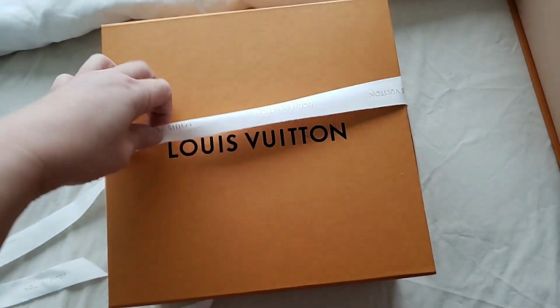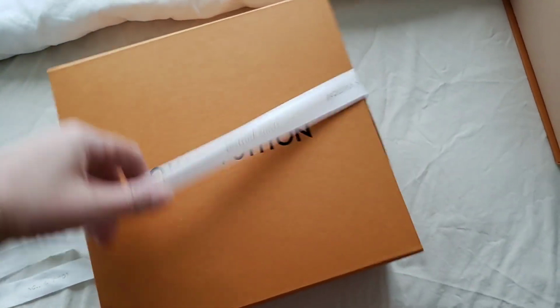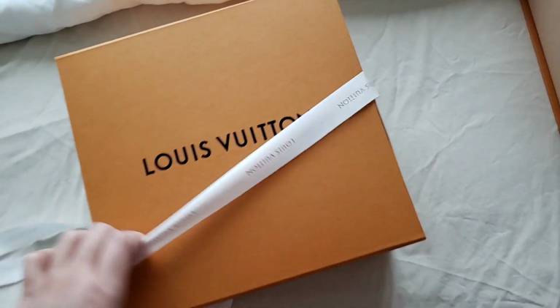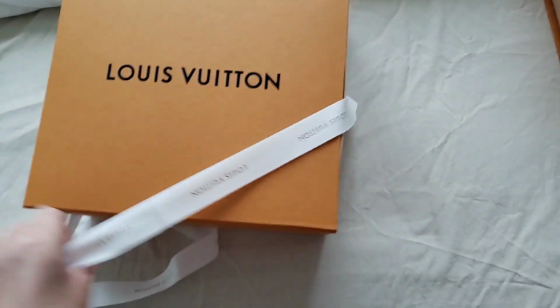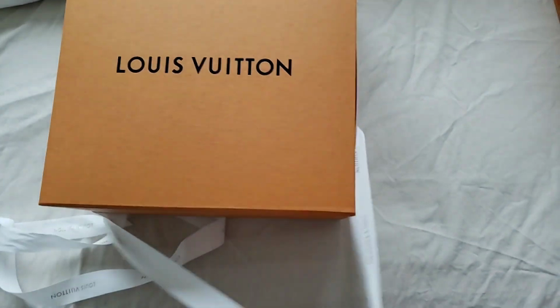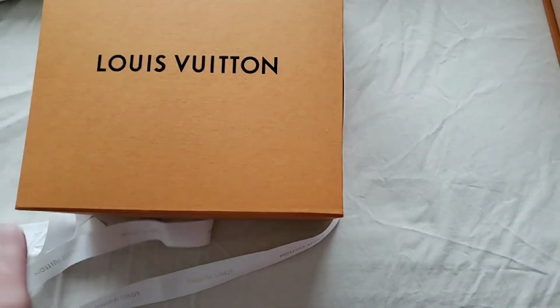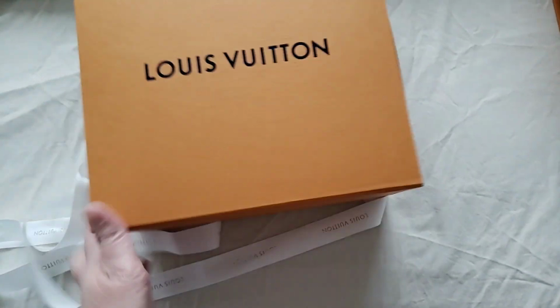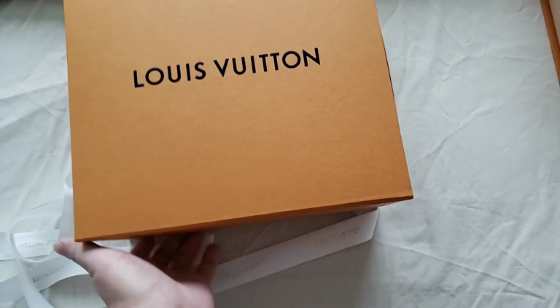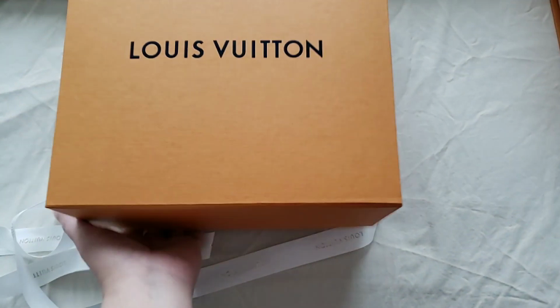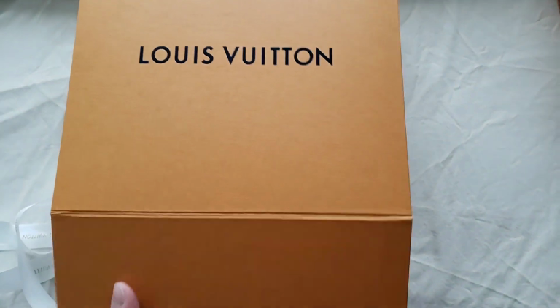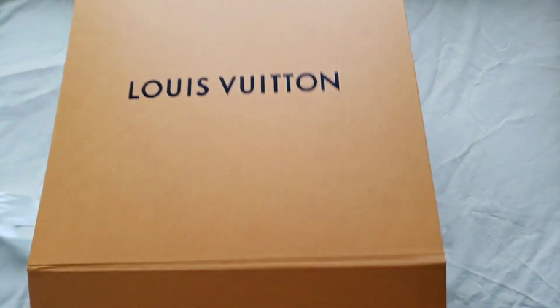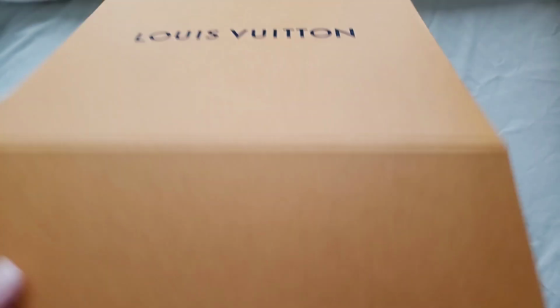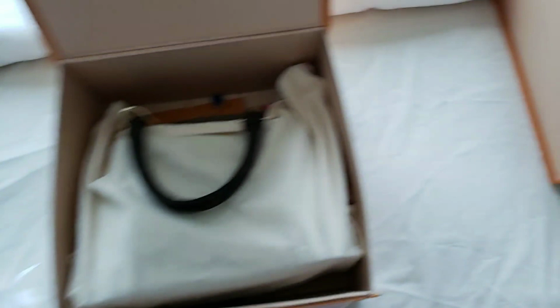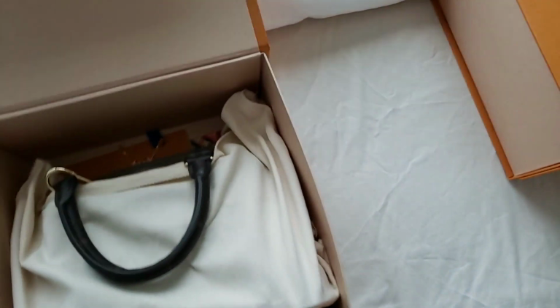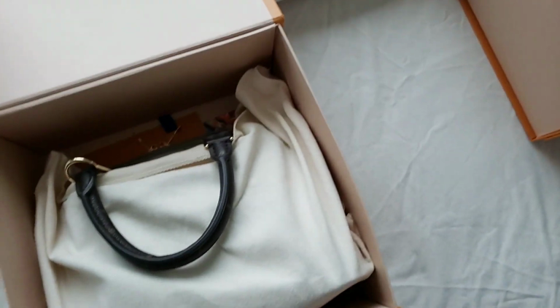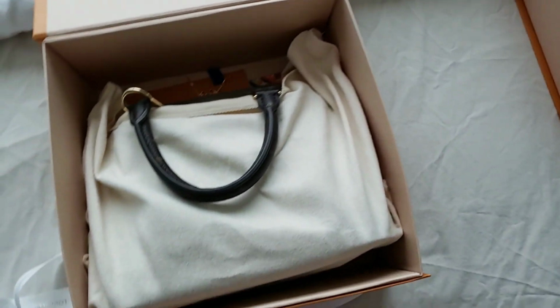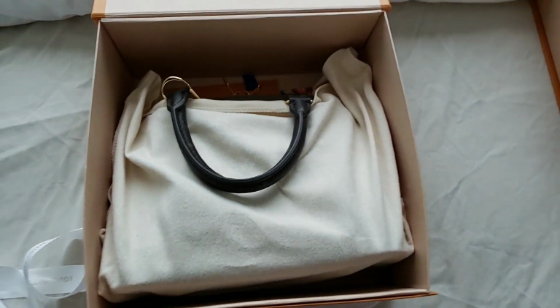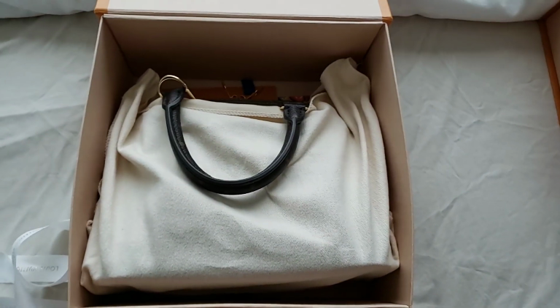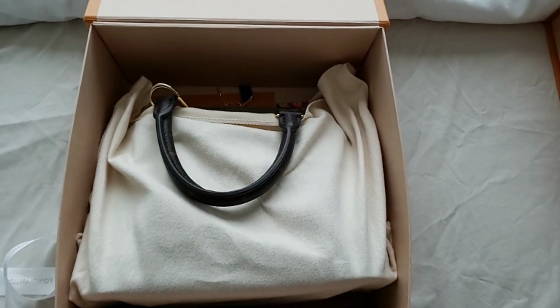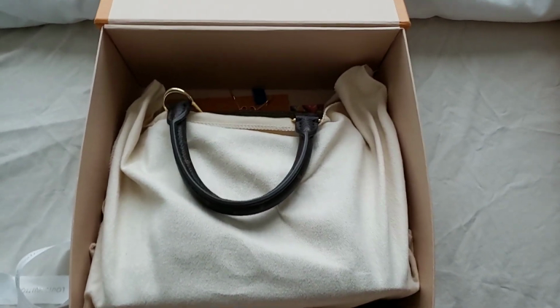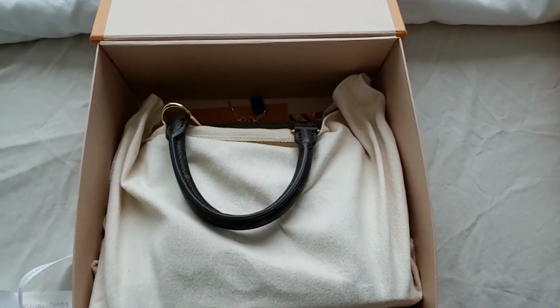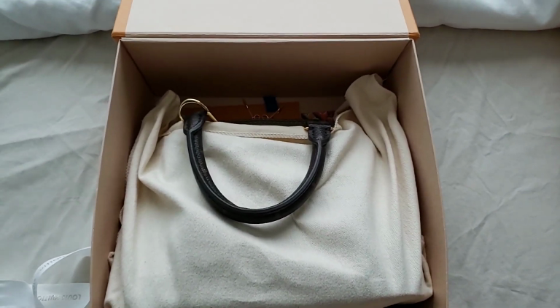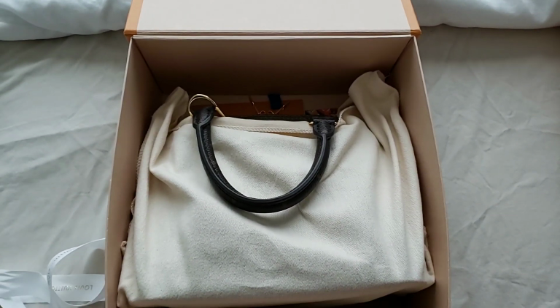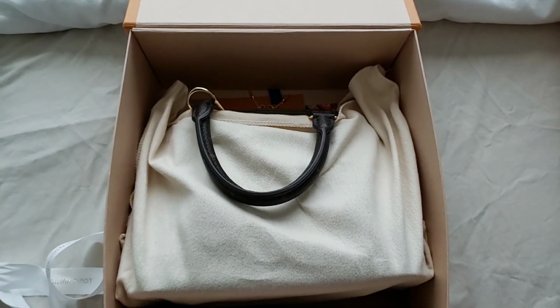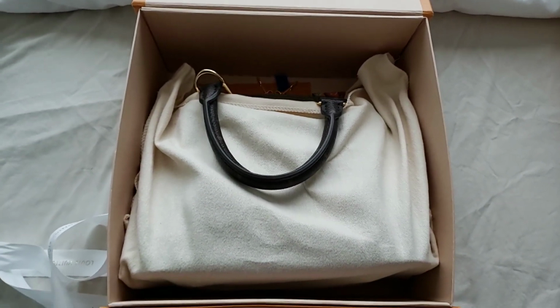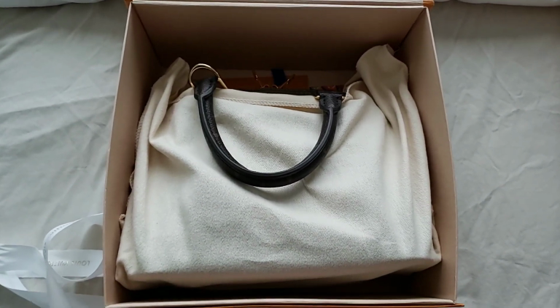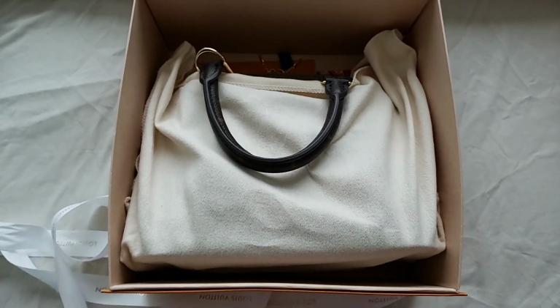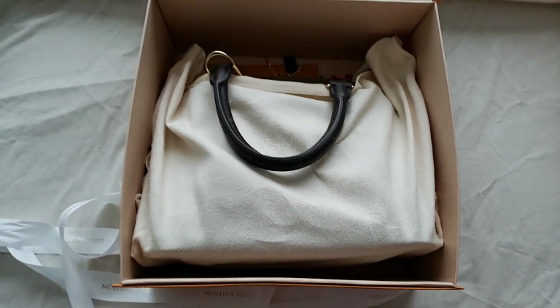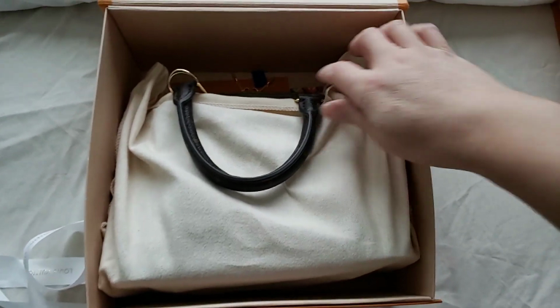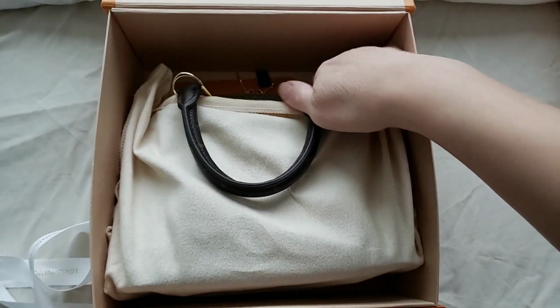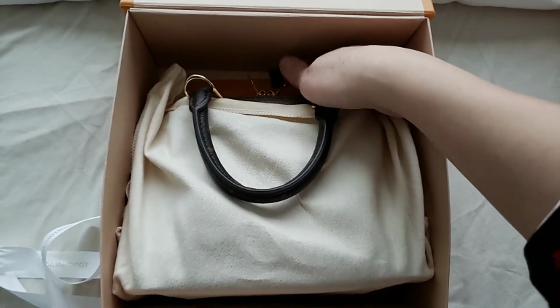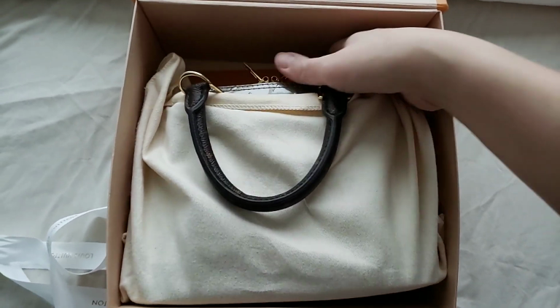Okay, let's get to it. This is the Alma BB in grey, released during the holiday cruise collections.